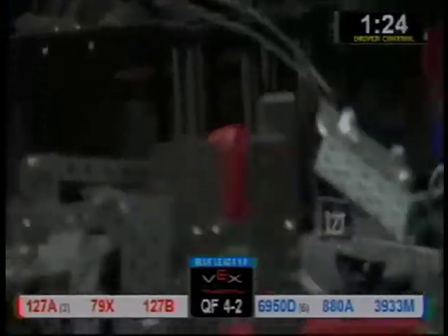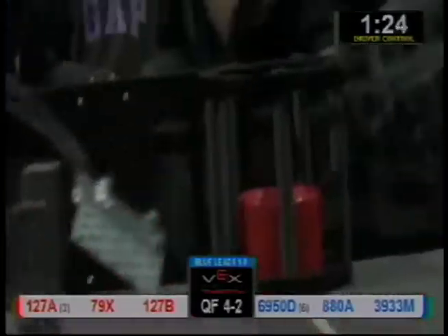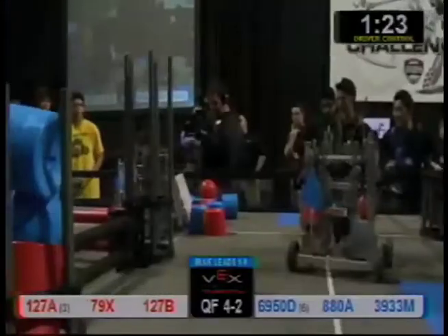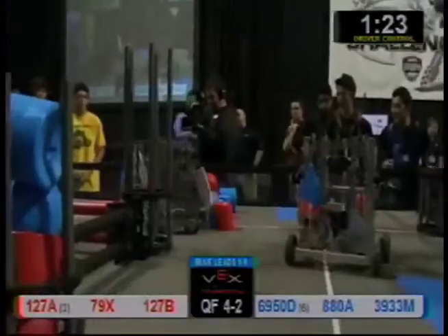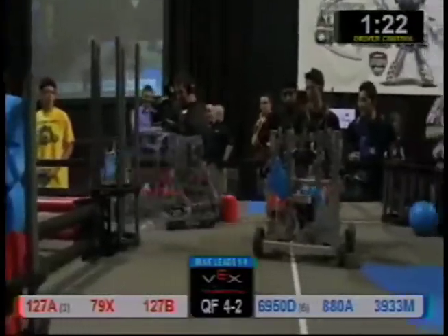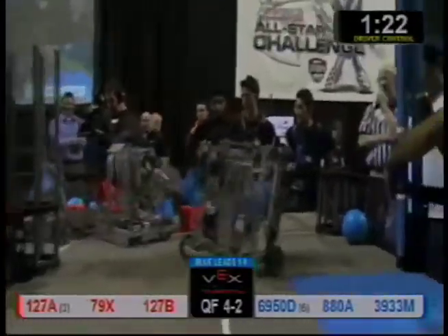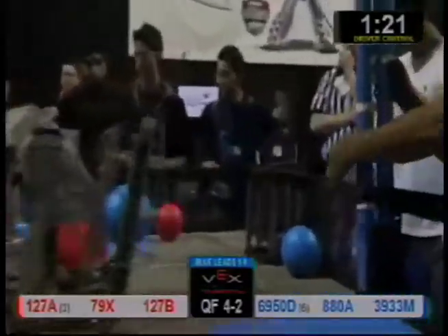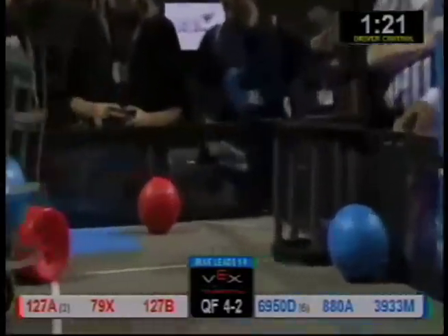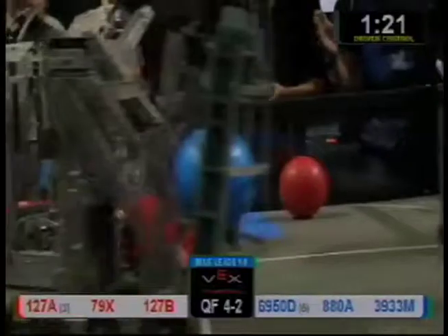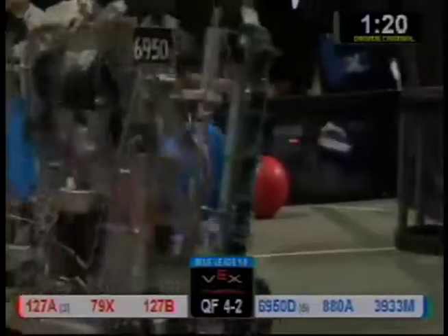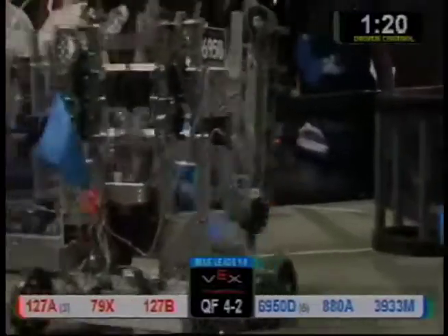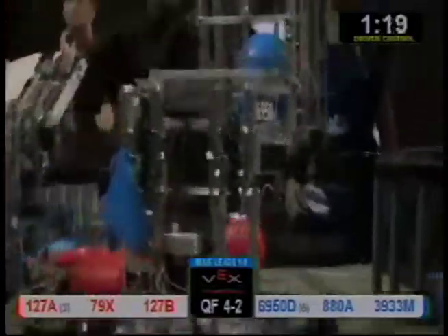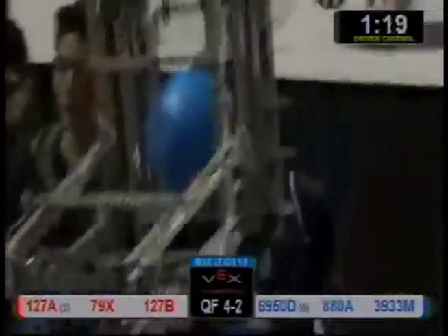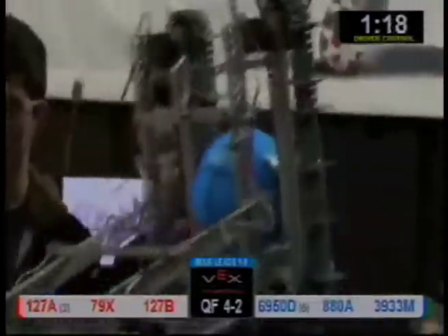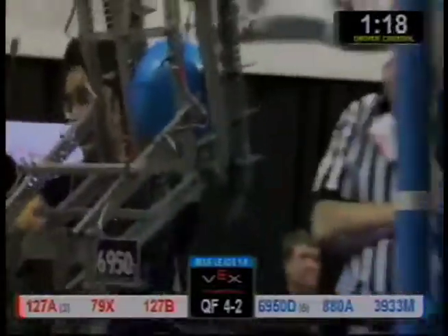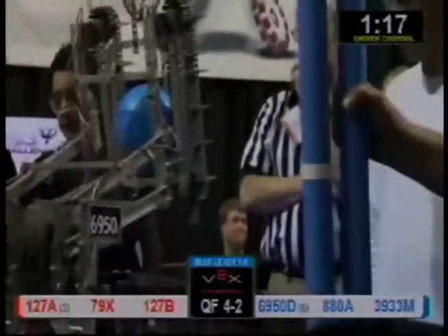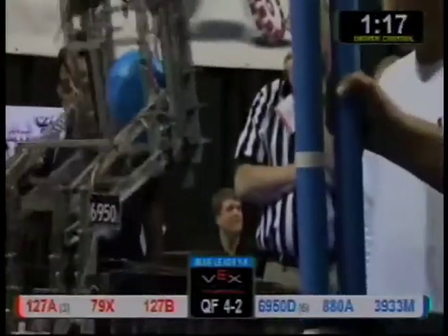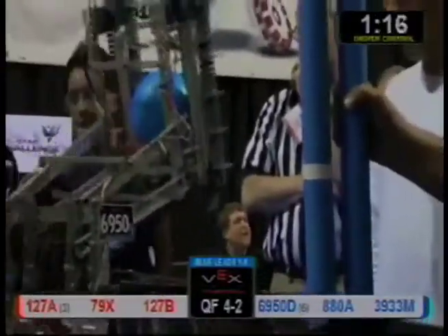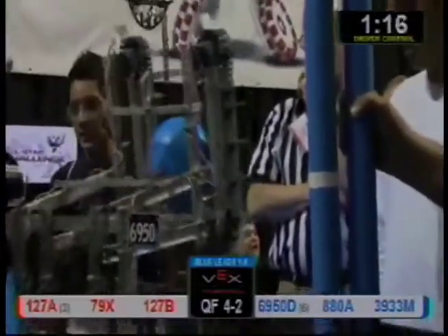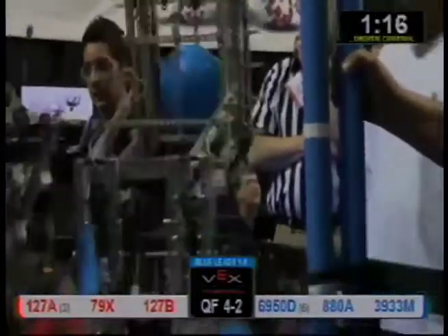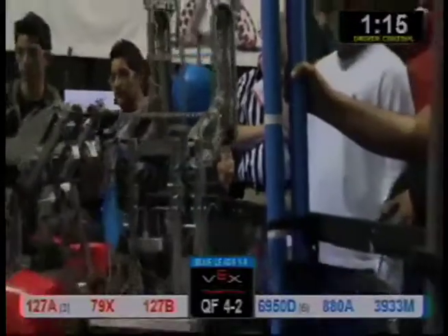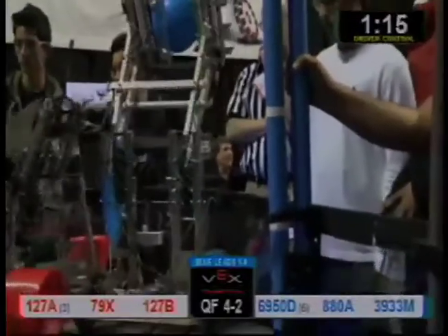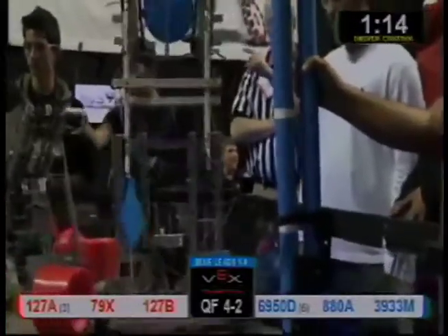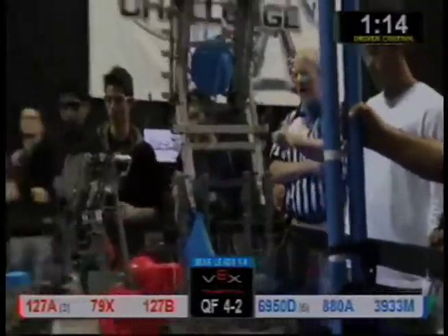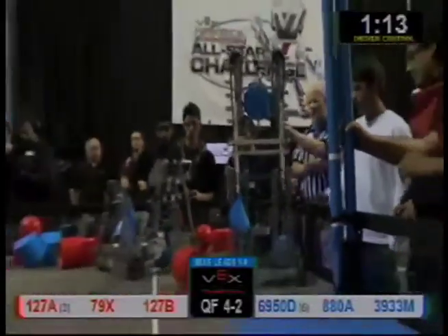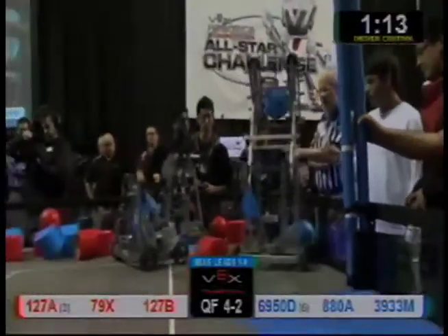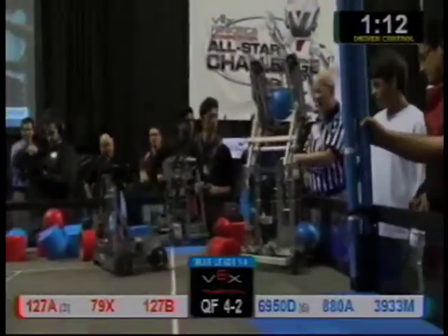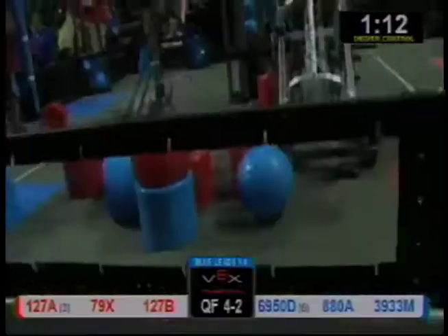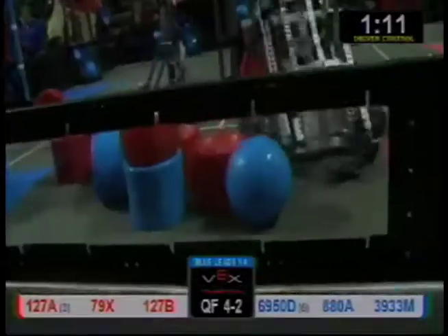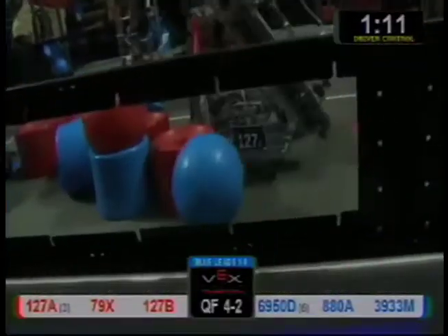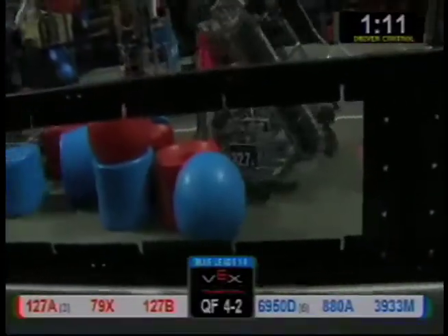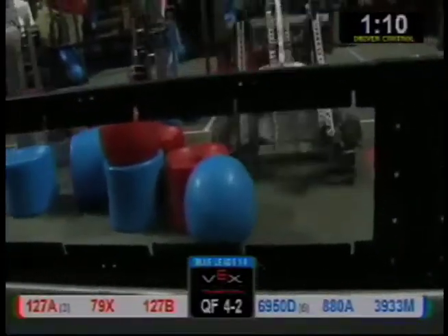69.50D again looking to pick up another blue ball. 127B over here moving around some parts and pieces. 127A looking to pick up another red game element over here. Looks like they may have lost their tank tread — that could be a problem.